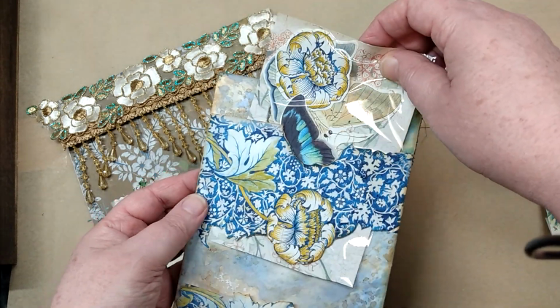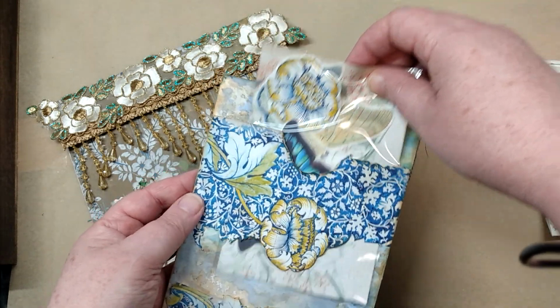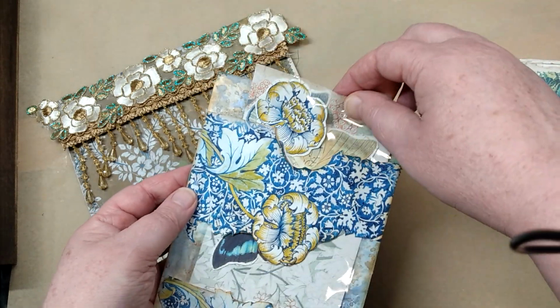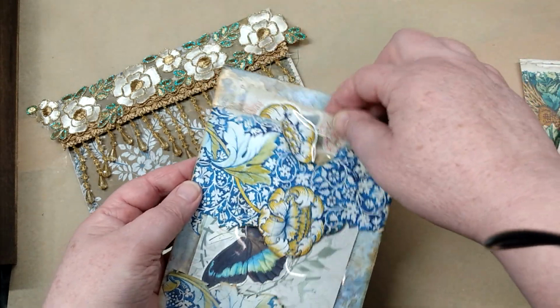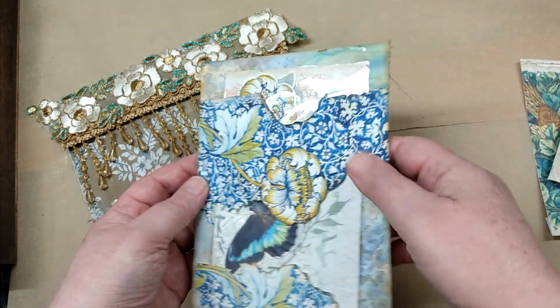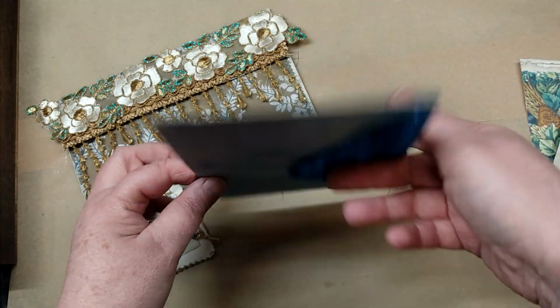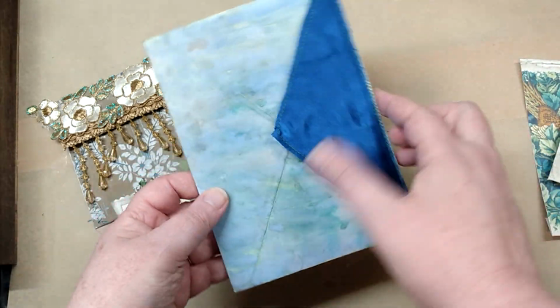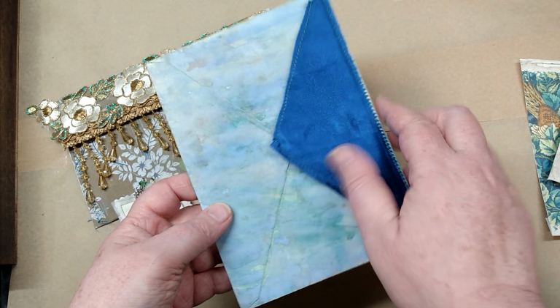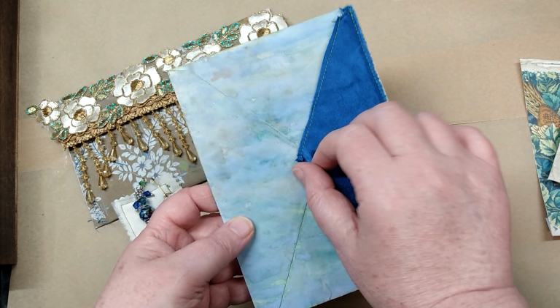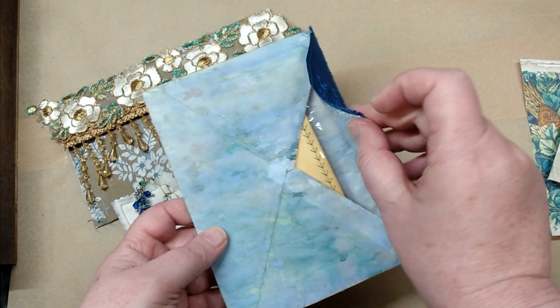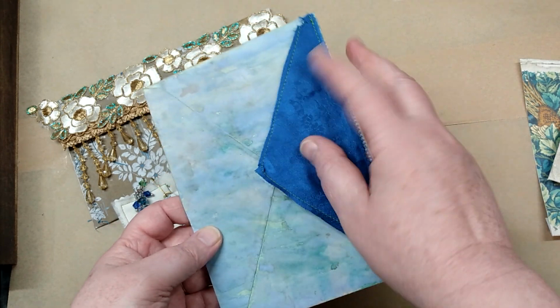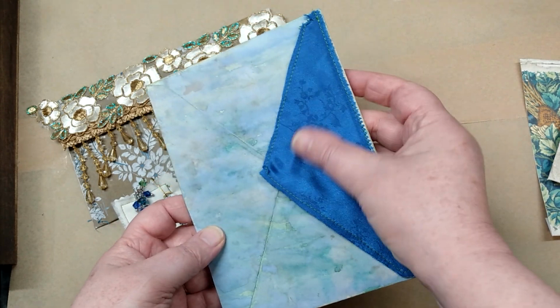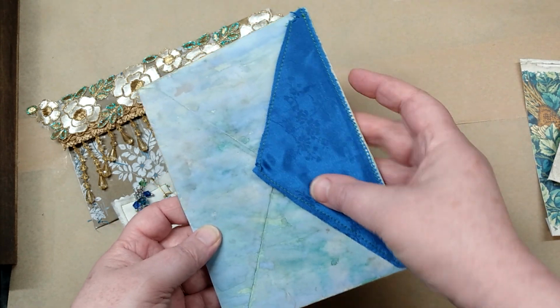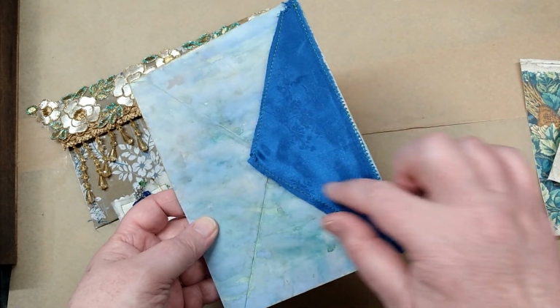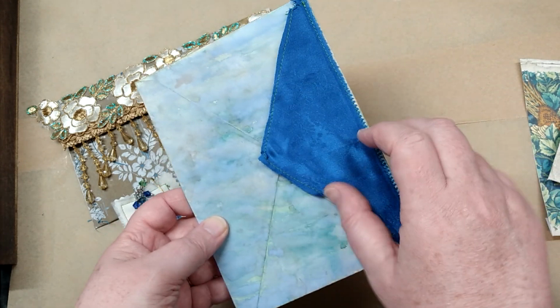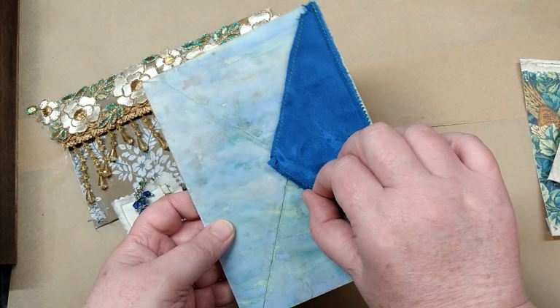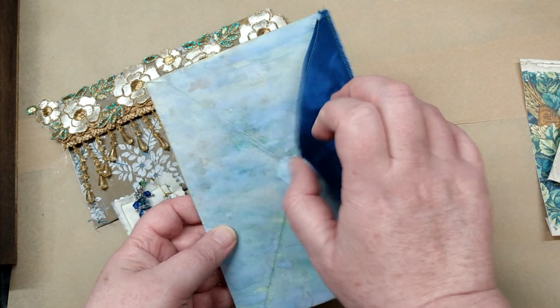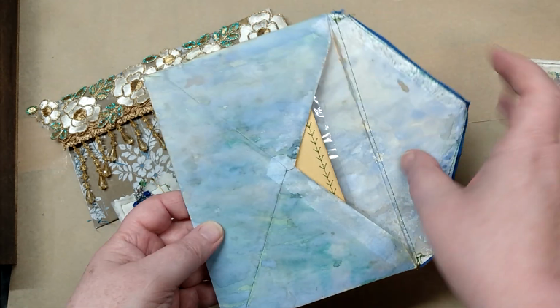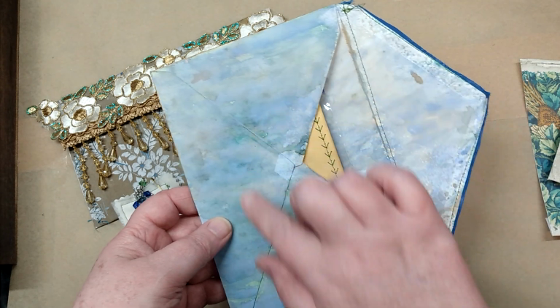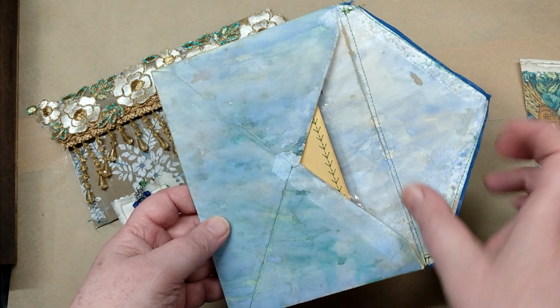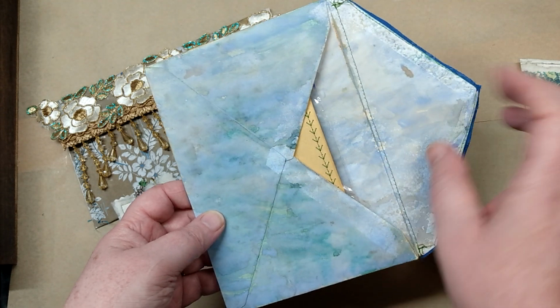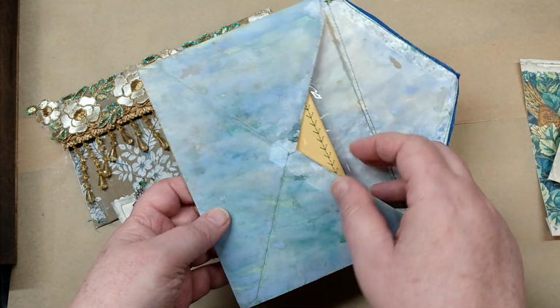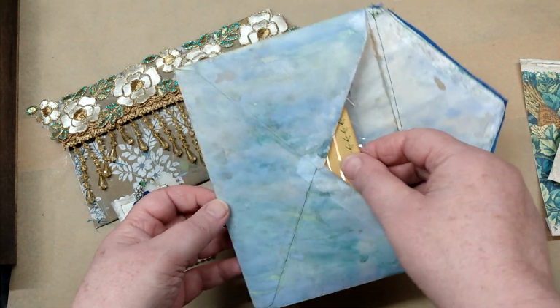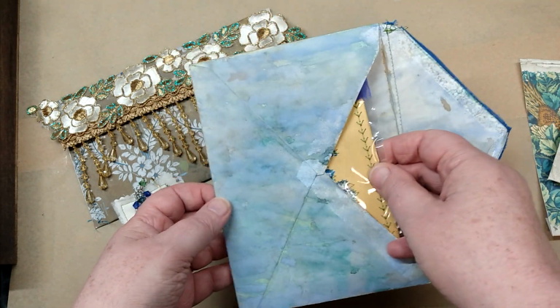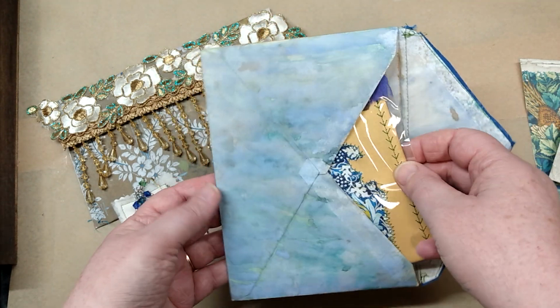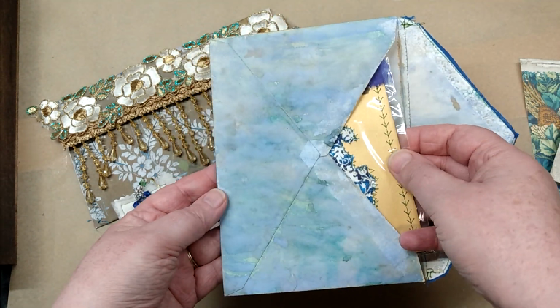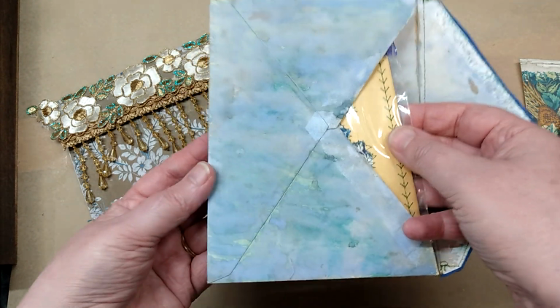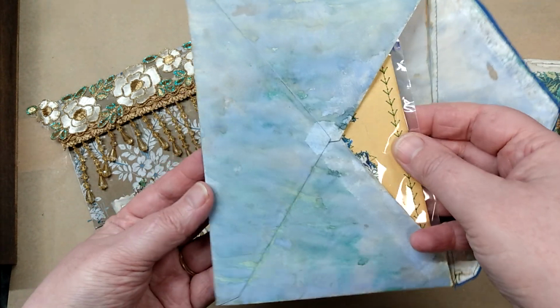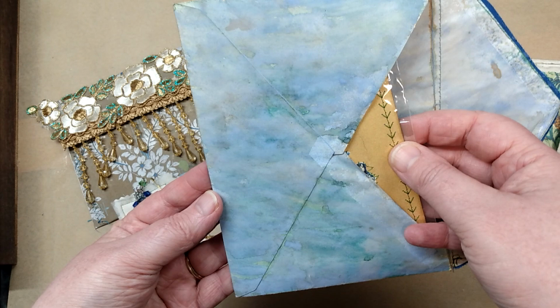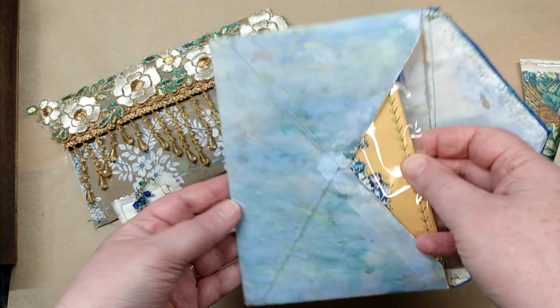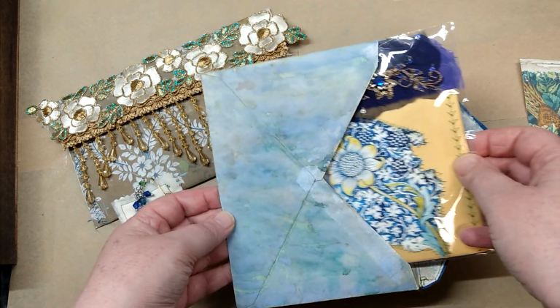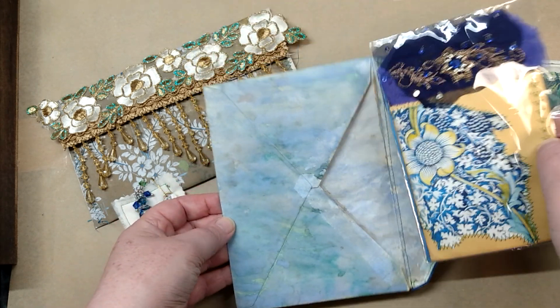This opens on the back and it has some material that she's sewn on the flap. There's mixed media on the inside and outside of this envelope — it's just beautiful the way the colors are on there.